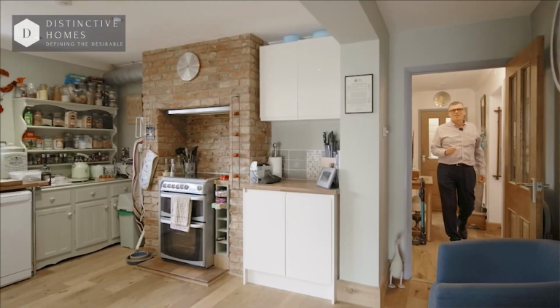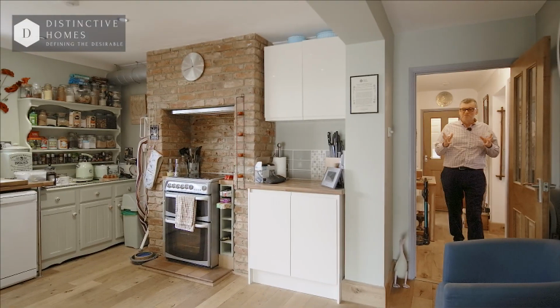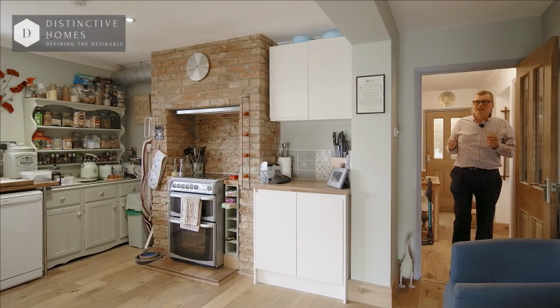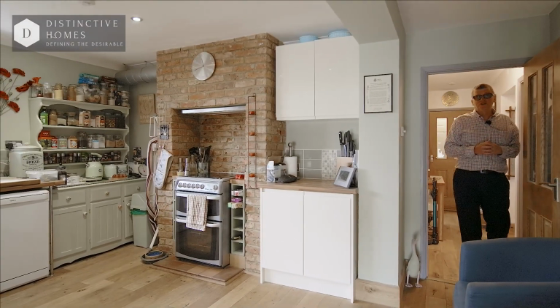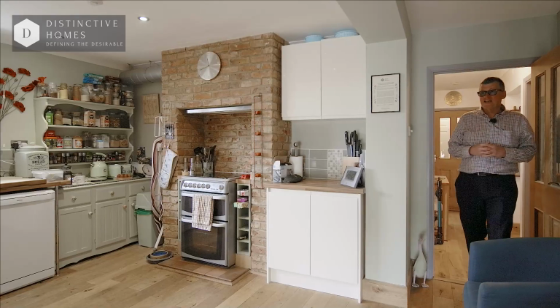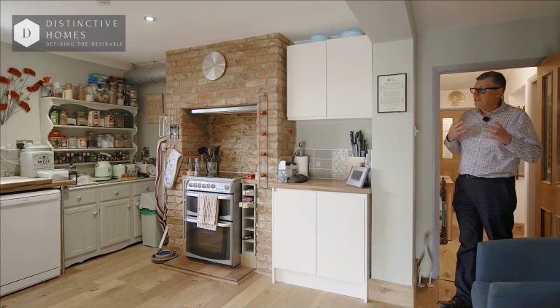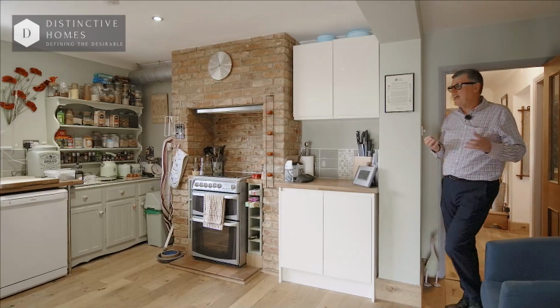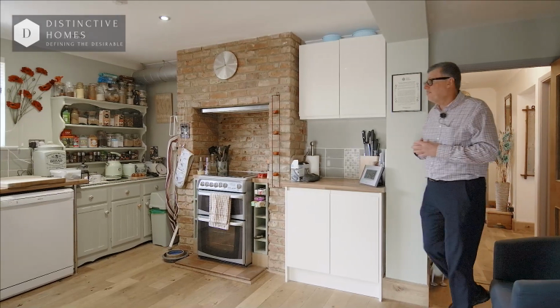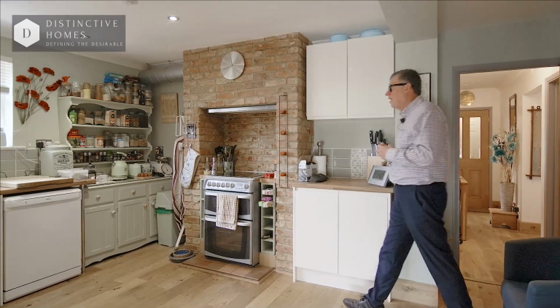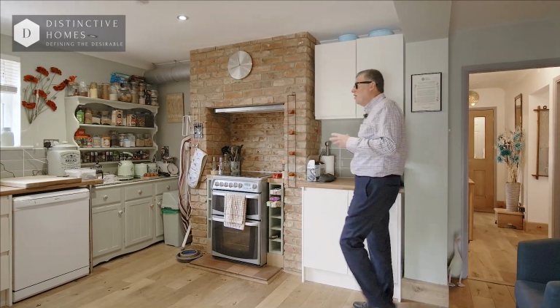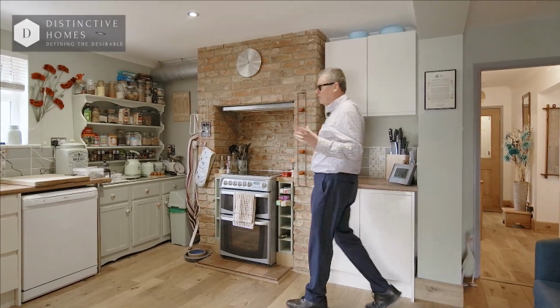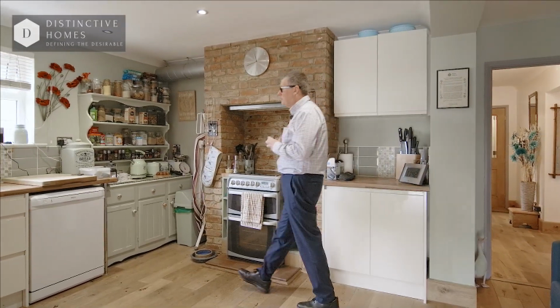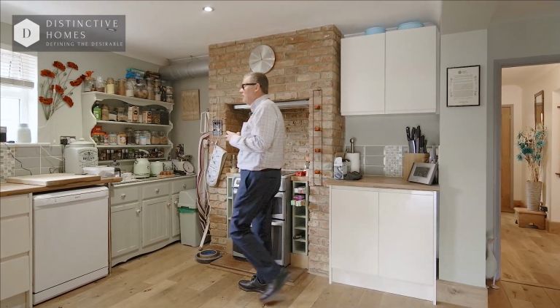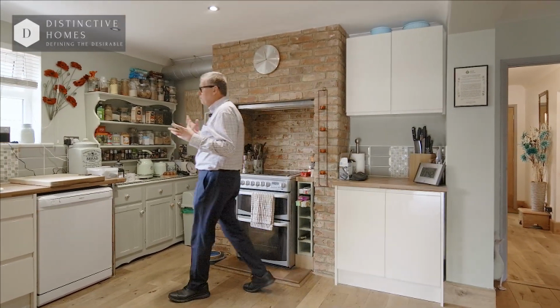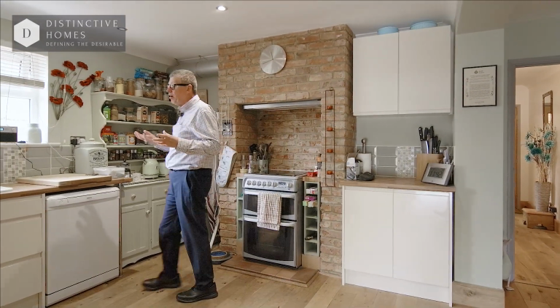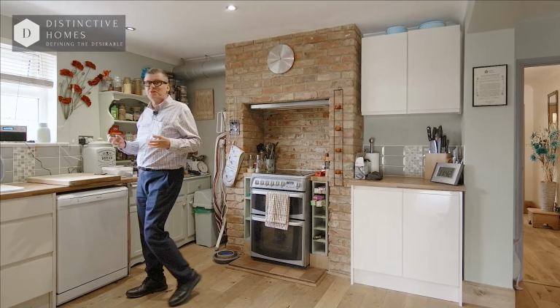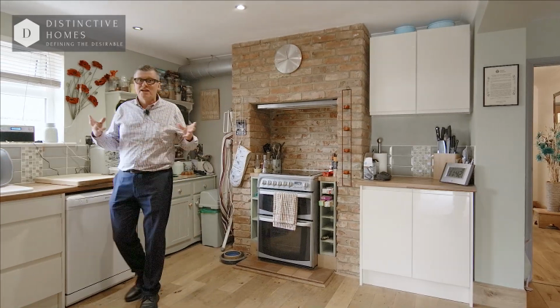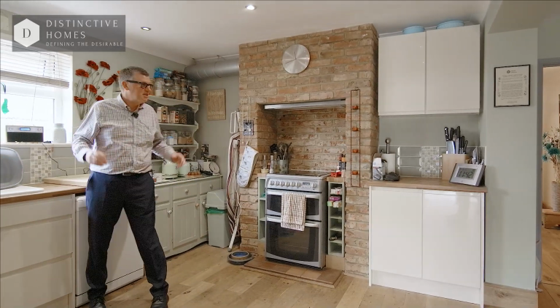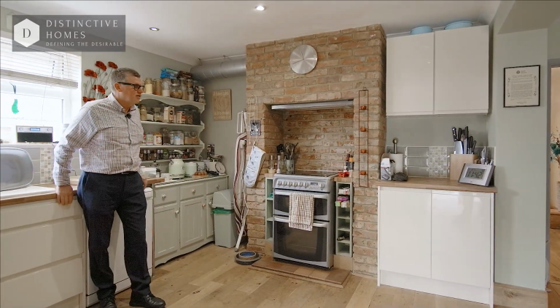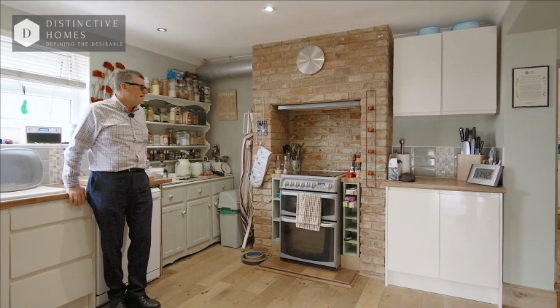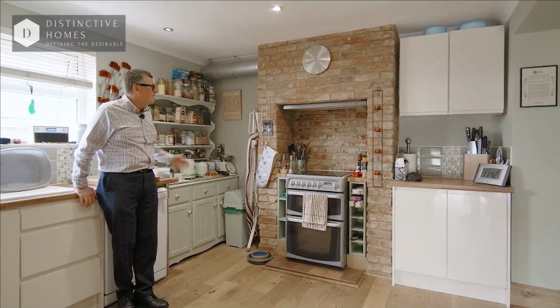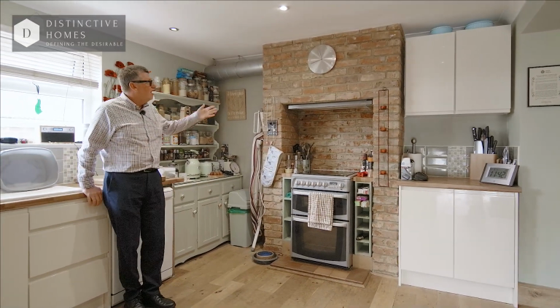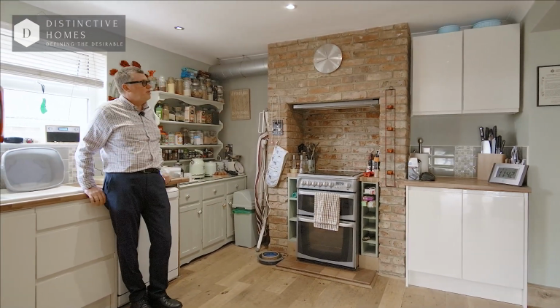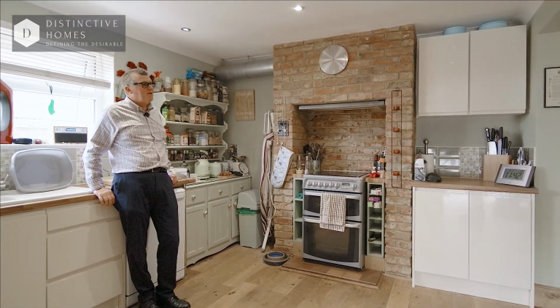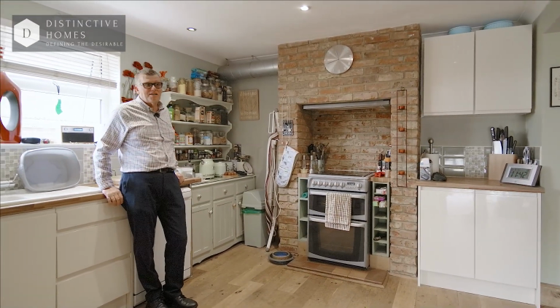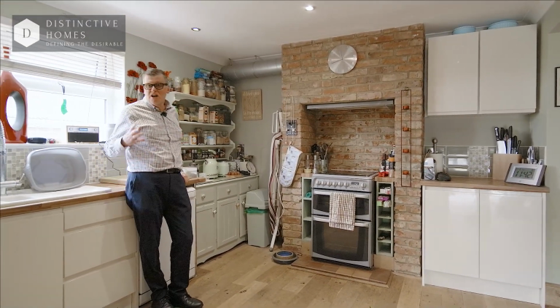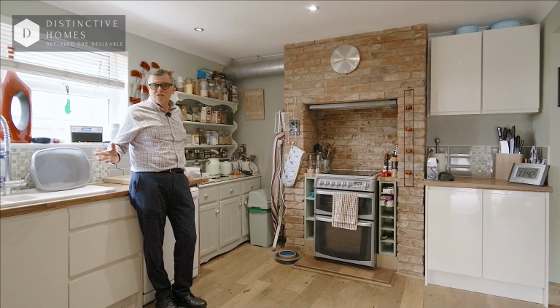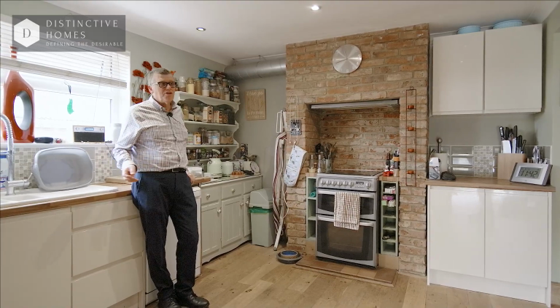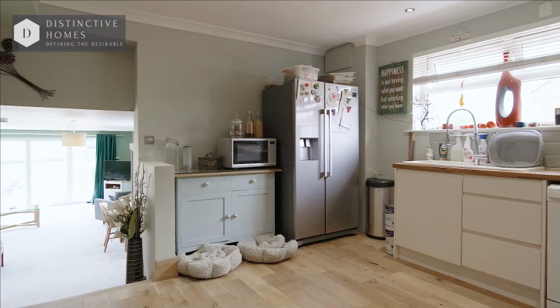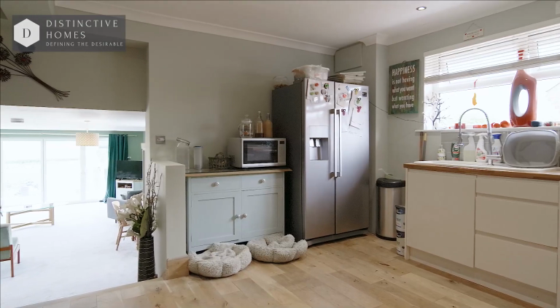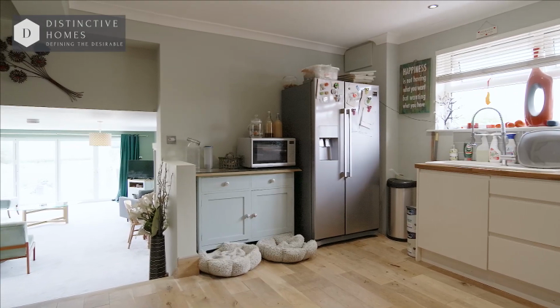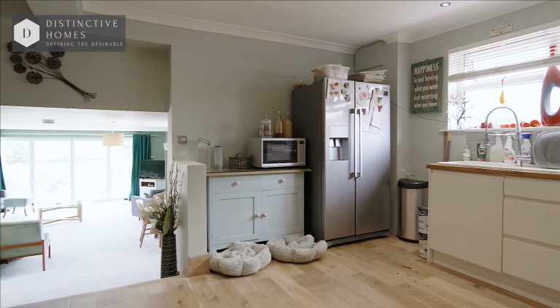So you're really going to like my tour today. This fantastic family home offers lots of space, it's a really bright property and I thought we'd start off in the kitchen. A beautiful chimney breast, lots of room and a door to another bathroom.